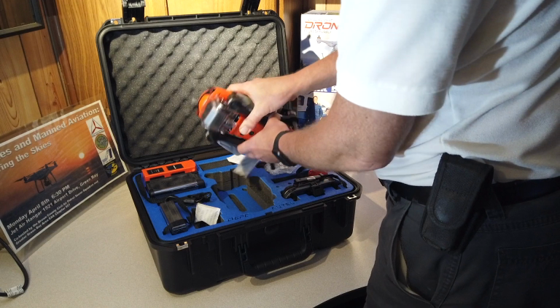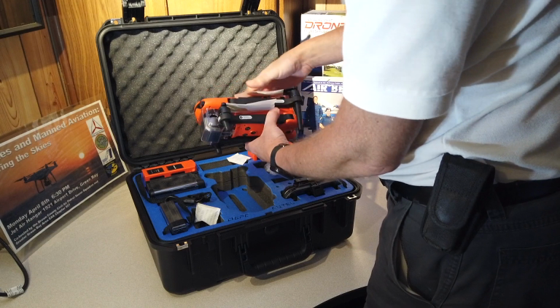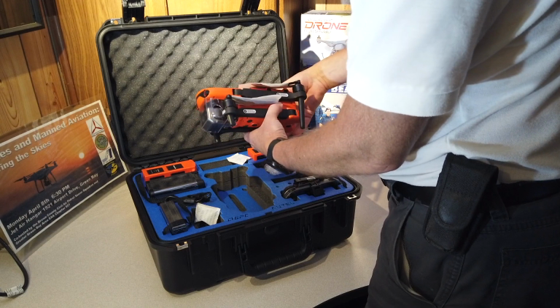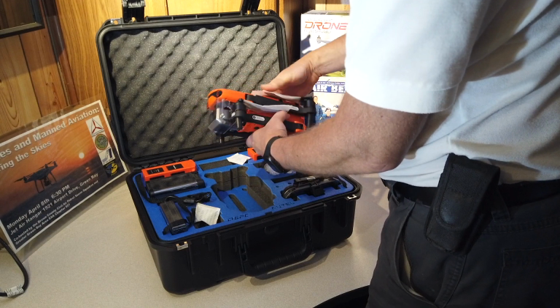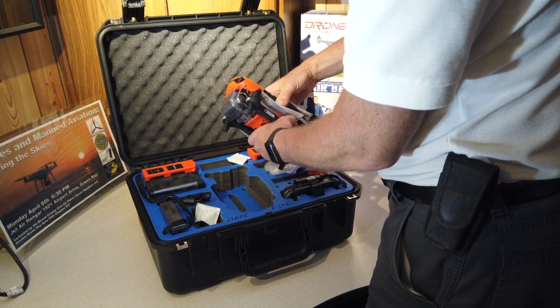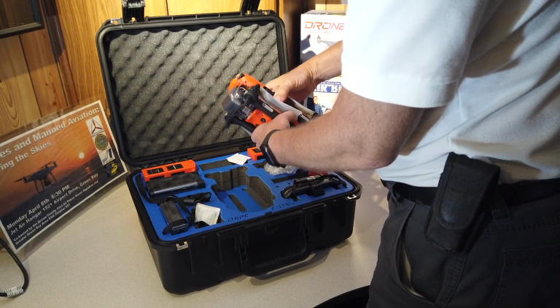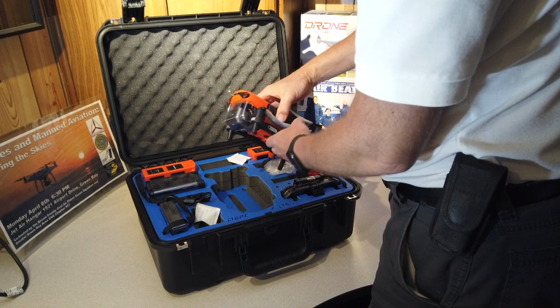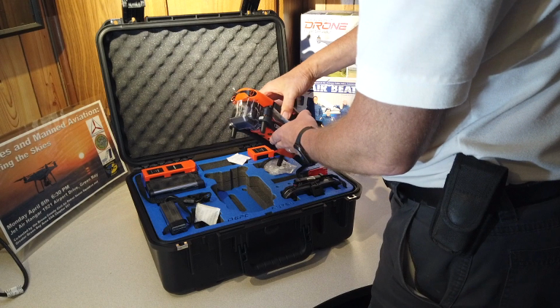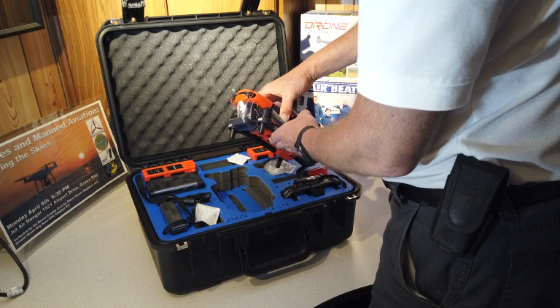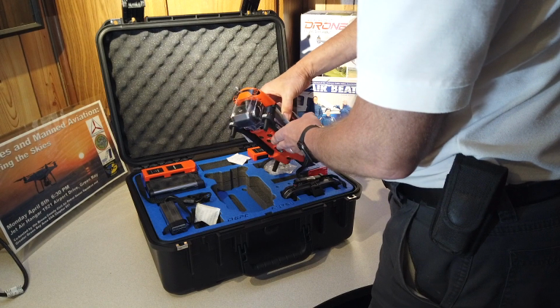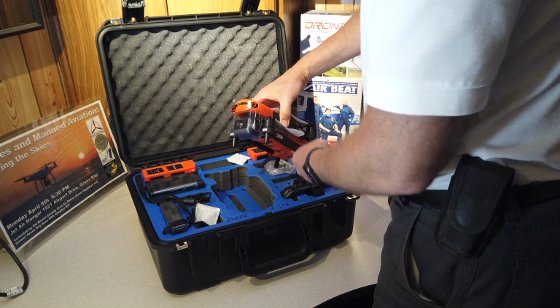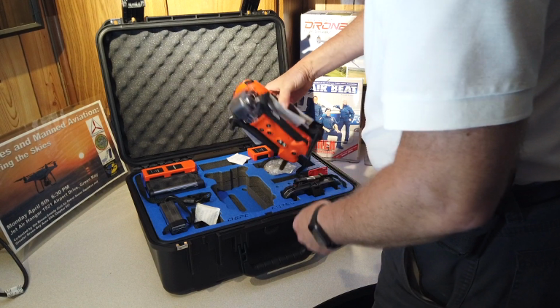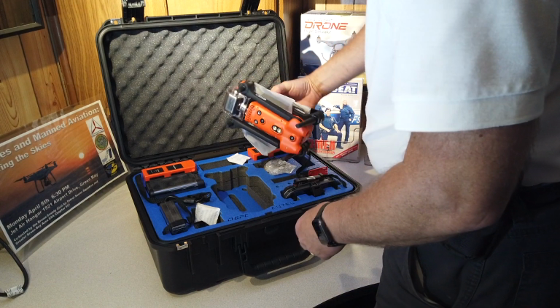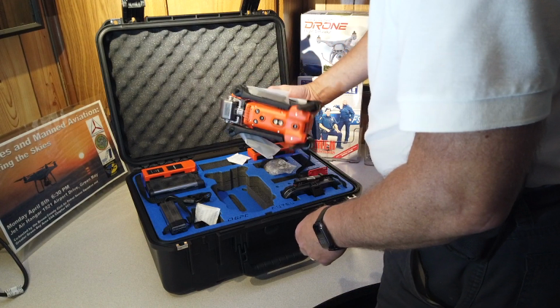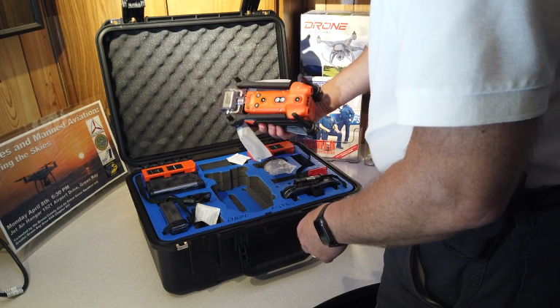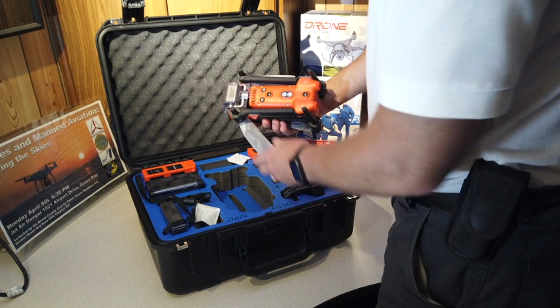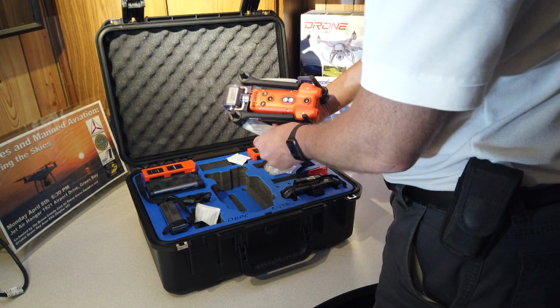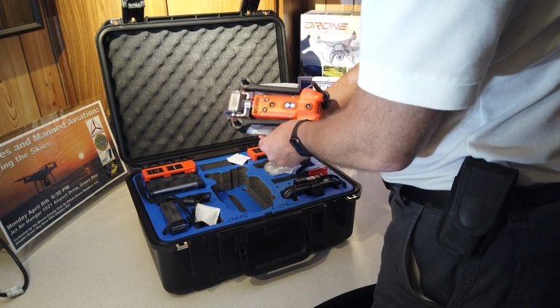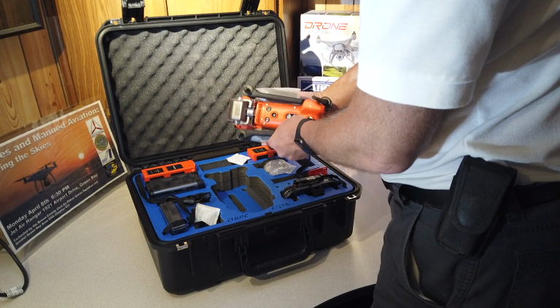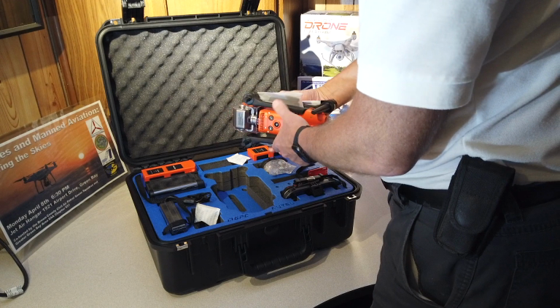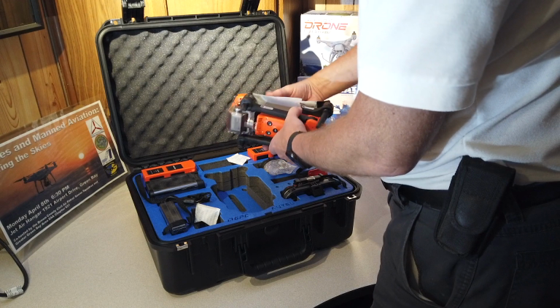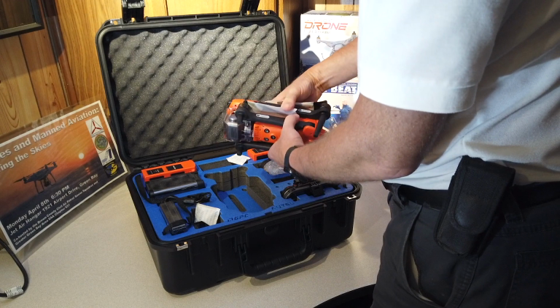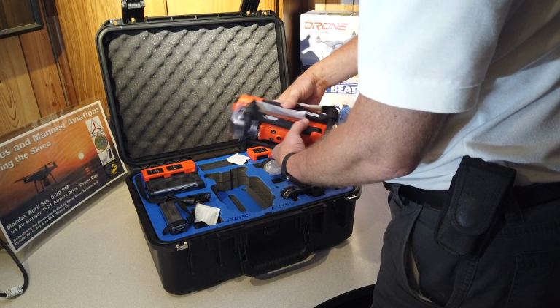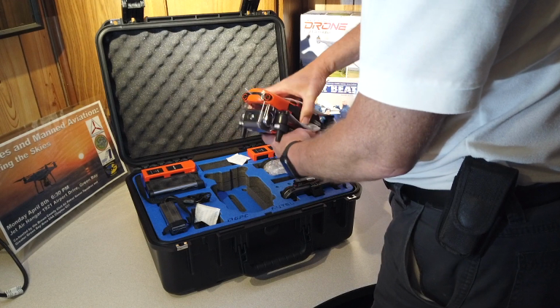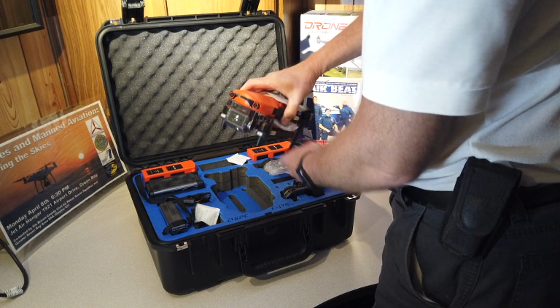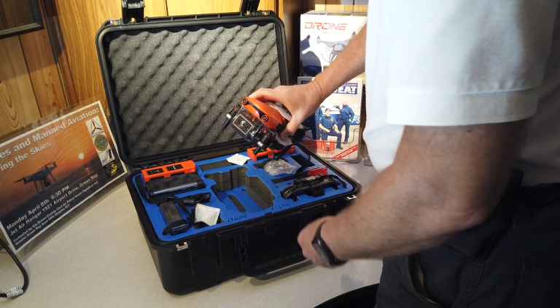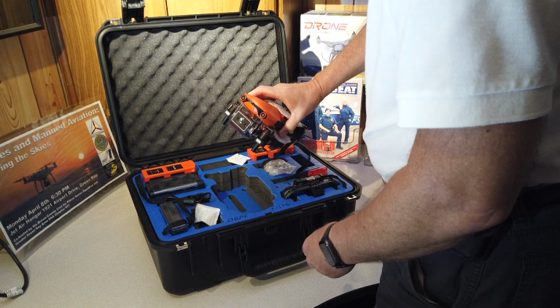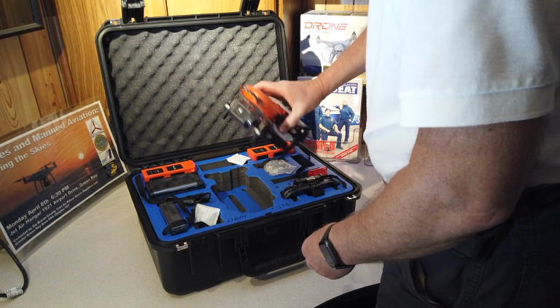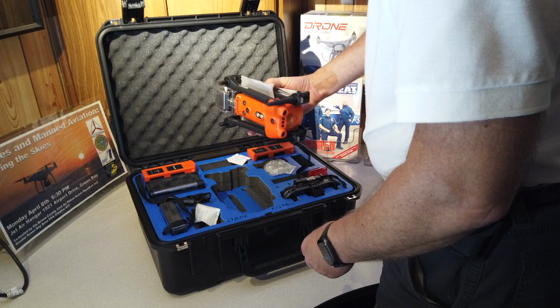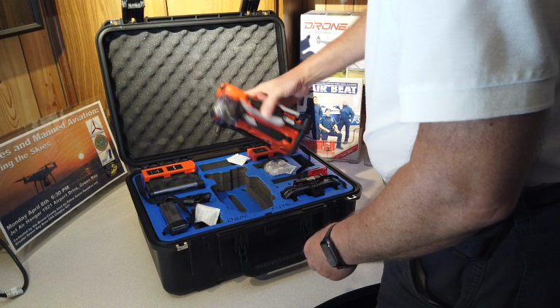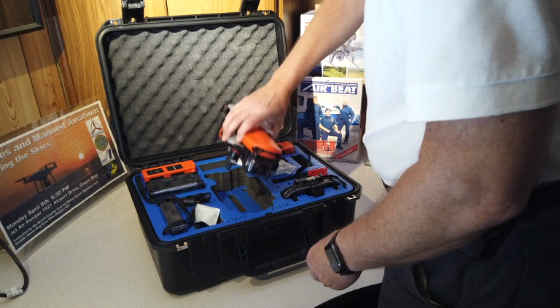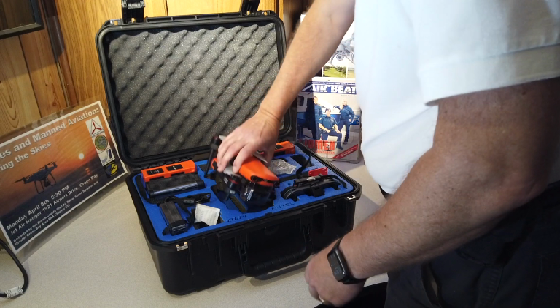This is probably the highest resolution camera that you can get in public safety drones — commercial grade stuff right now. So we'll be doing some tests with that.